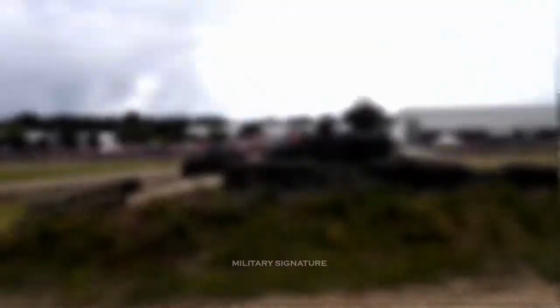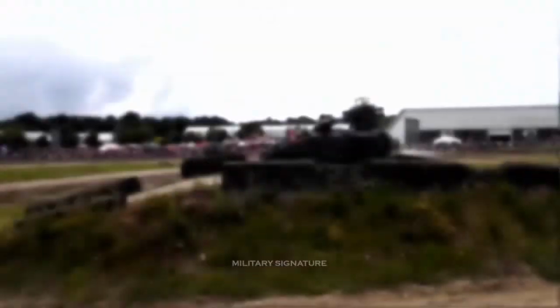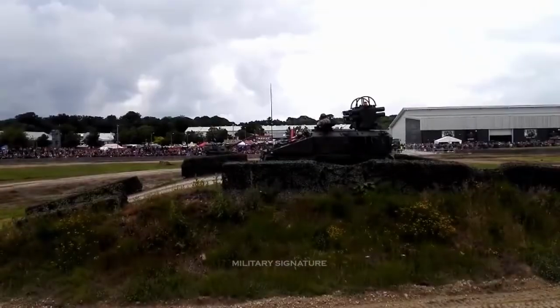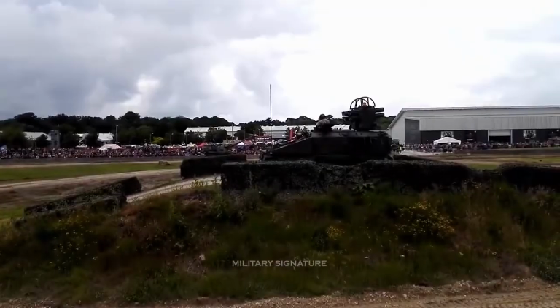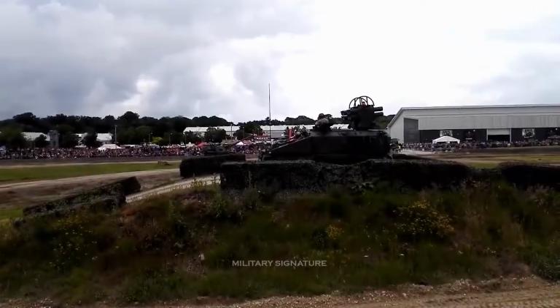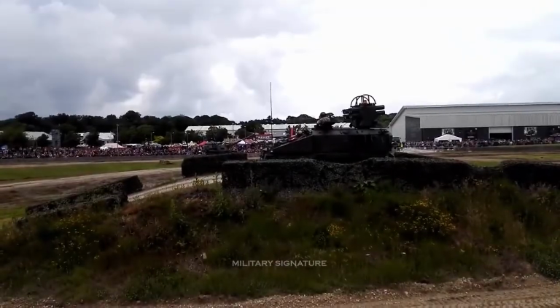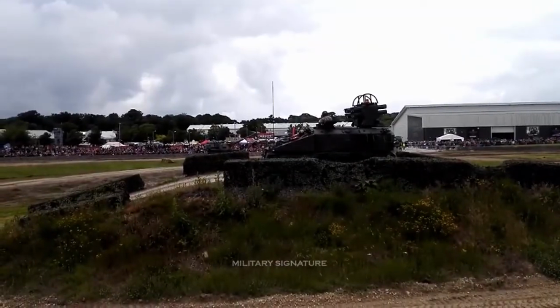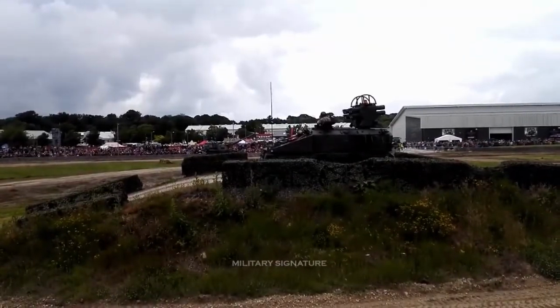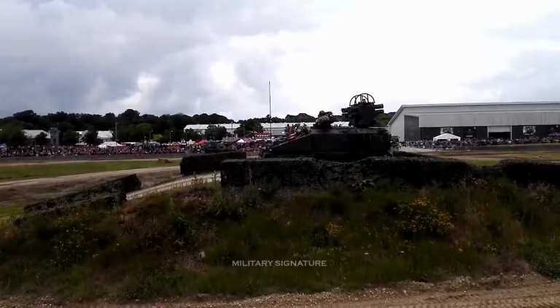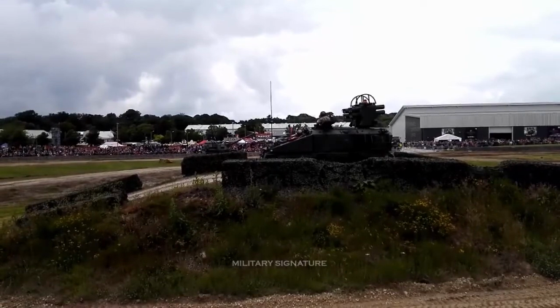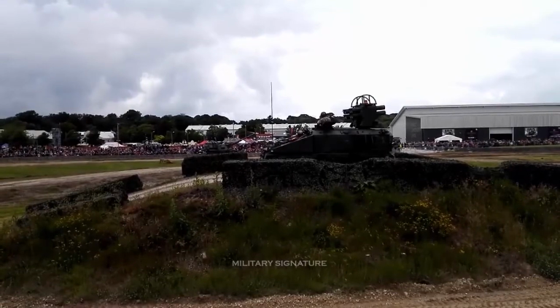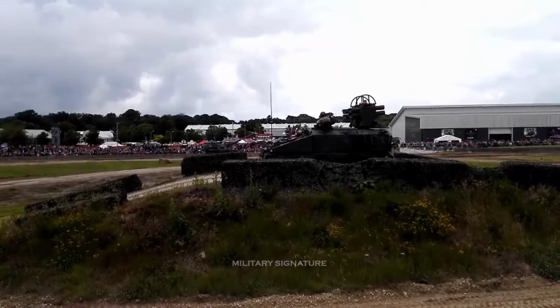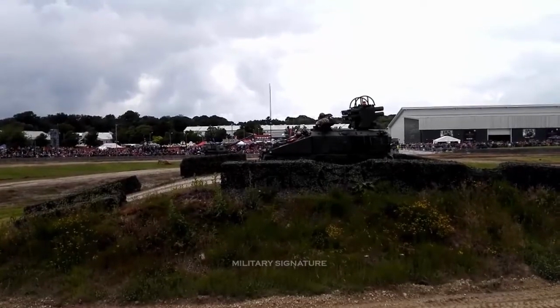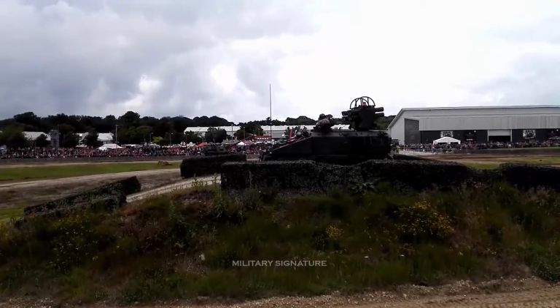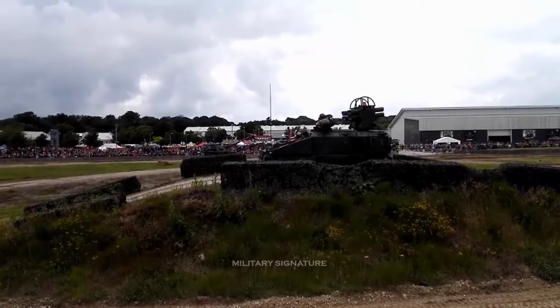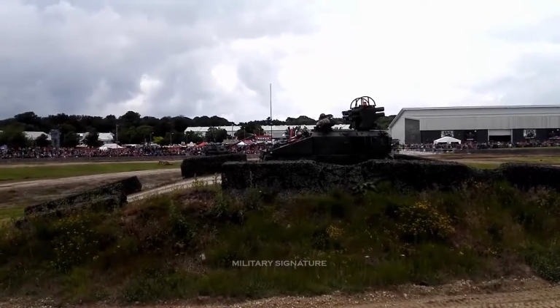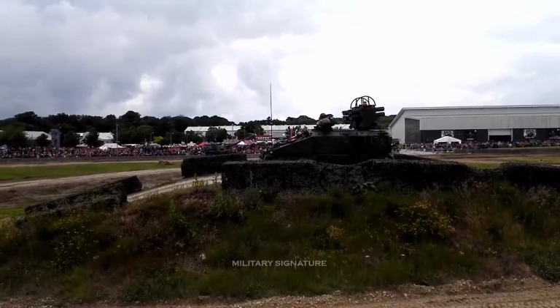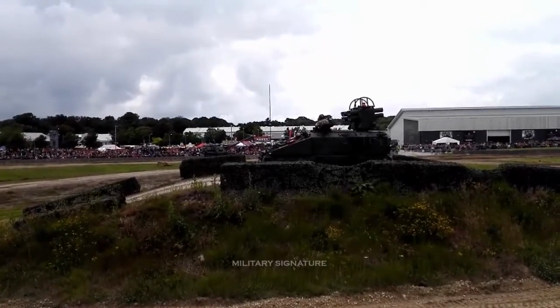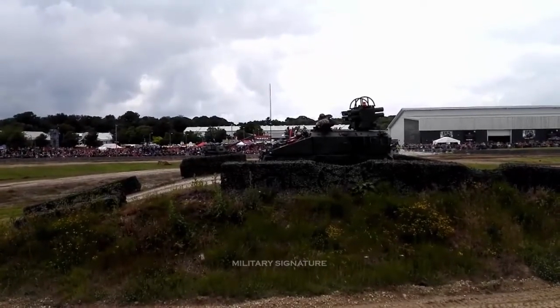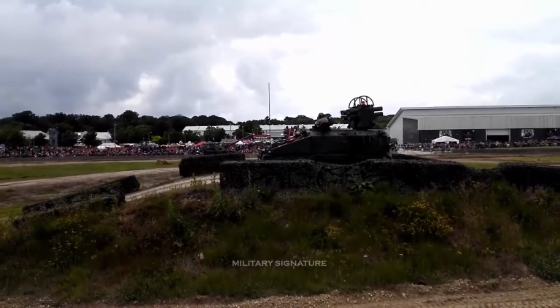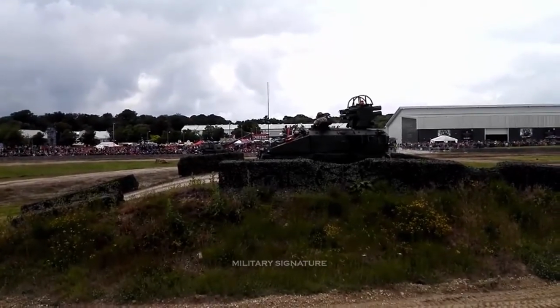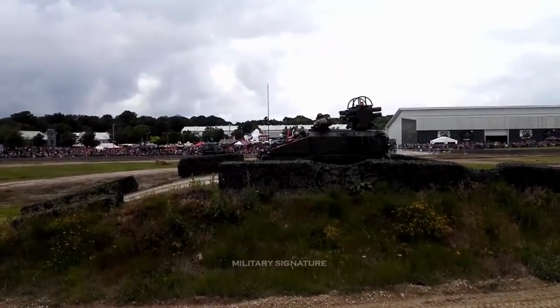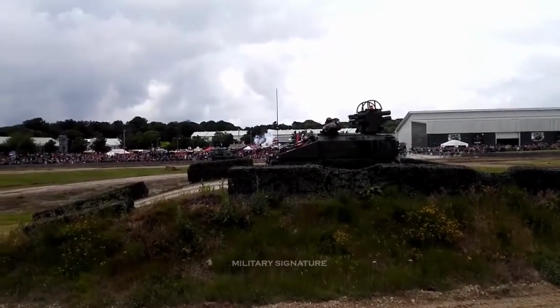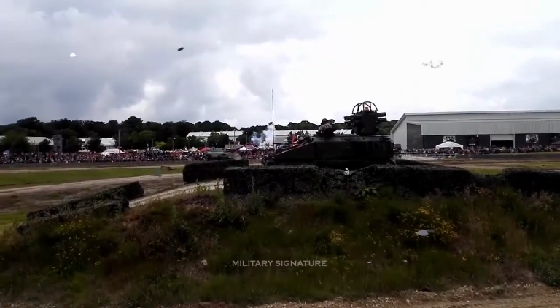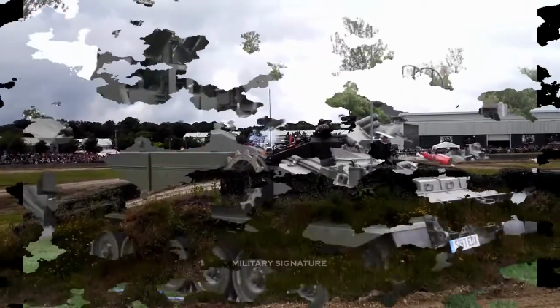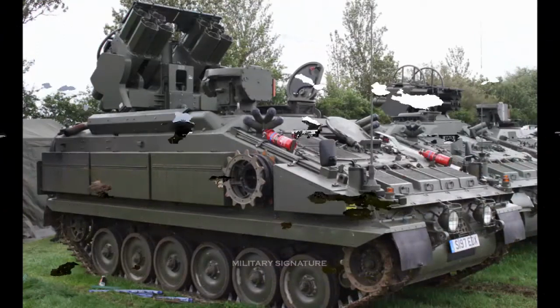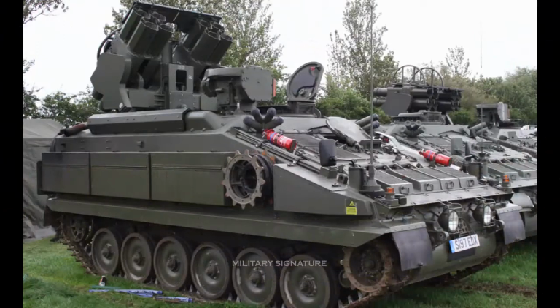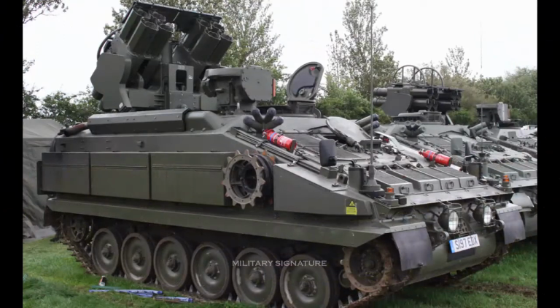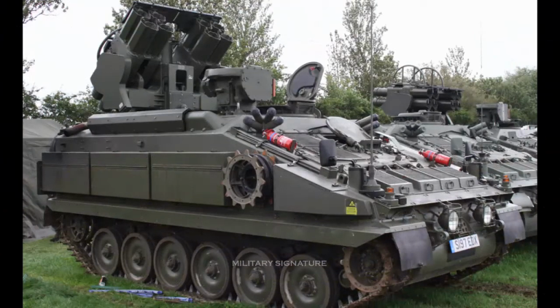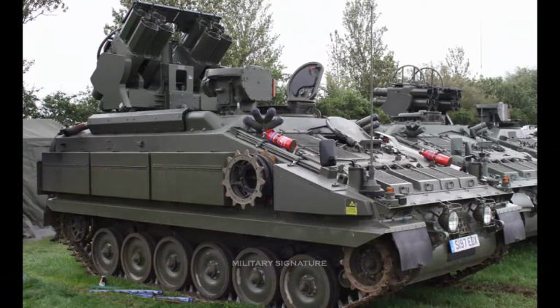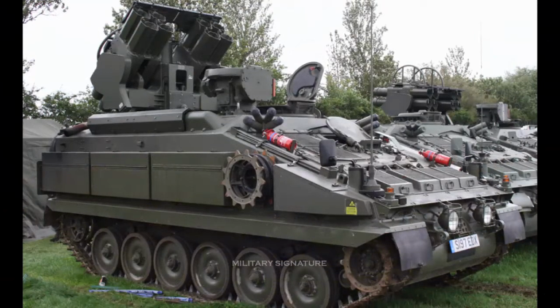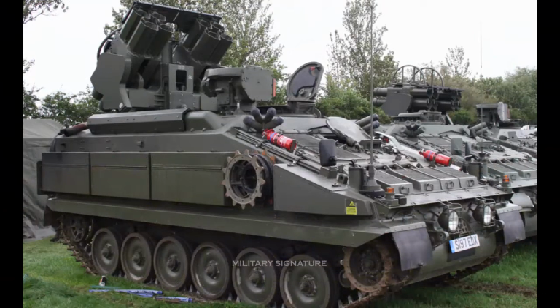Recent brochures have indicated that the missile has a range in excess of 7 km. The service ceiling for these missiles is 1,000 meters.